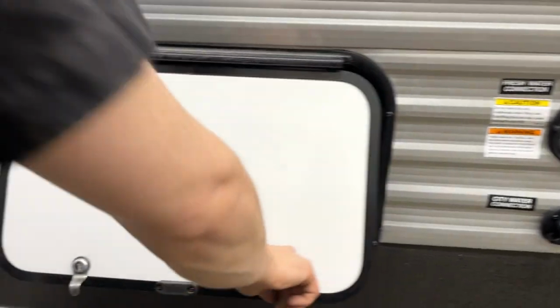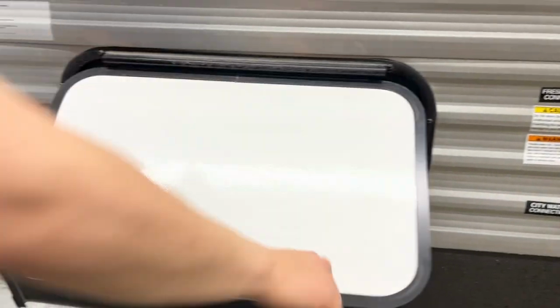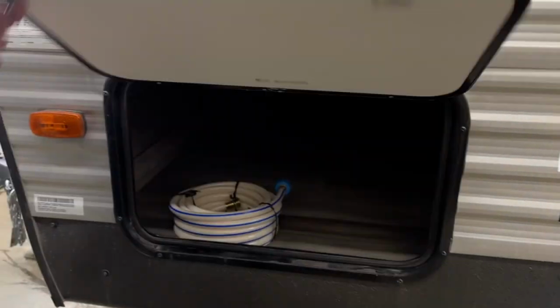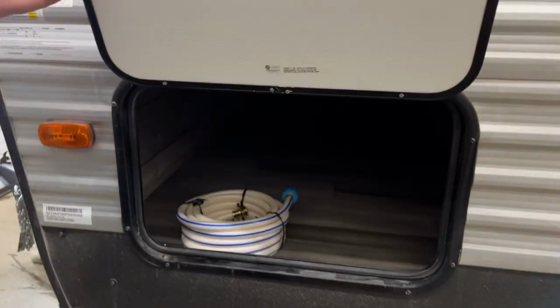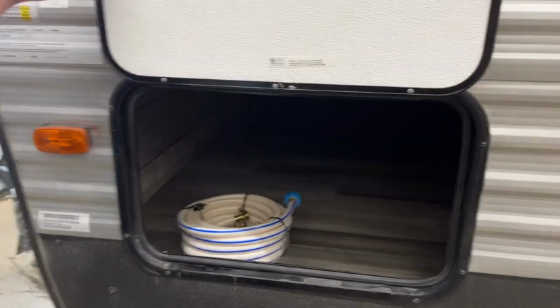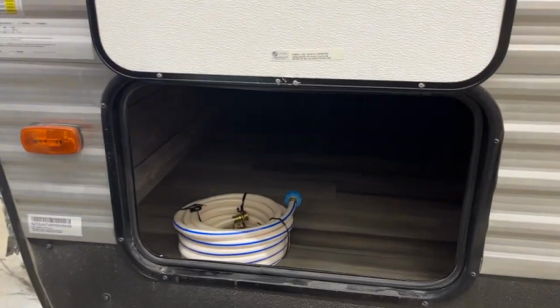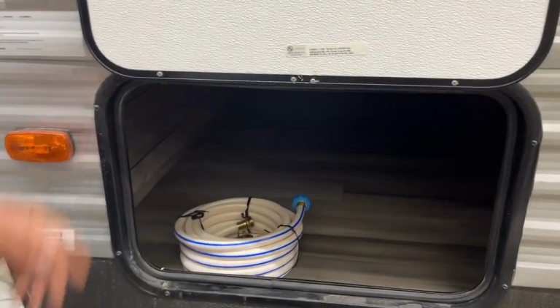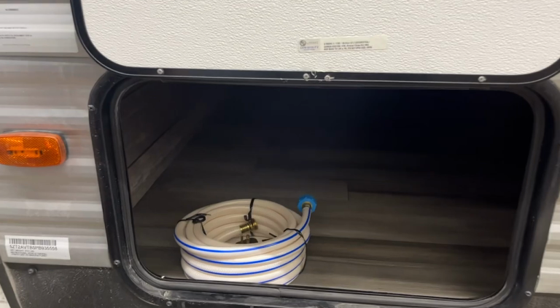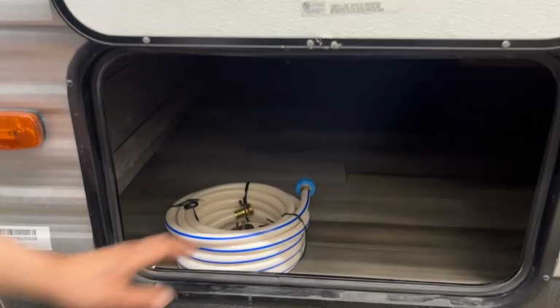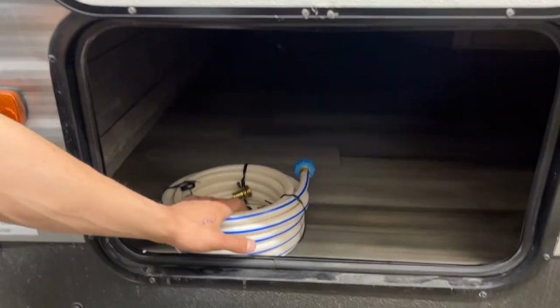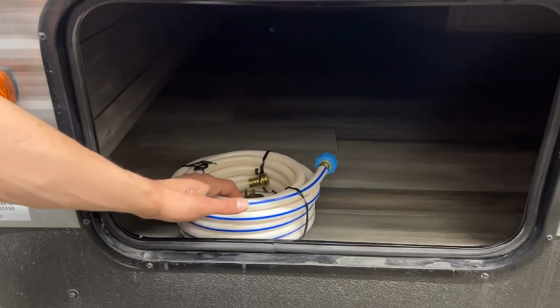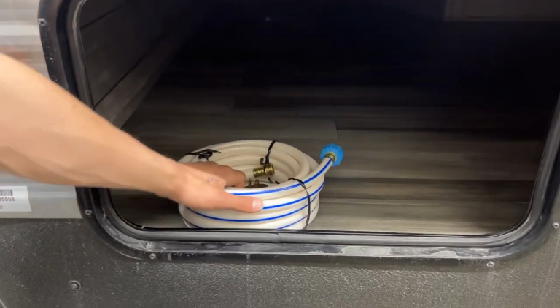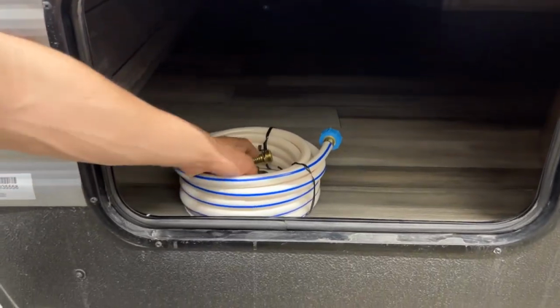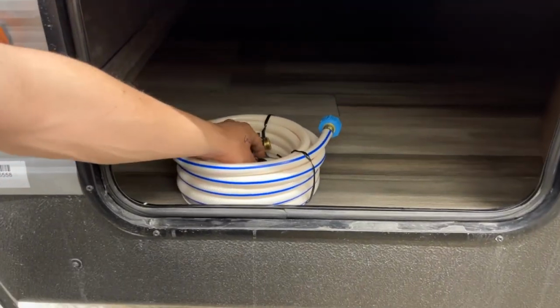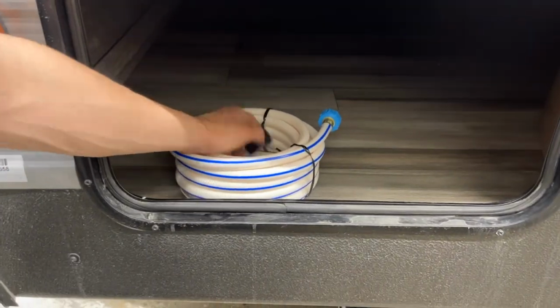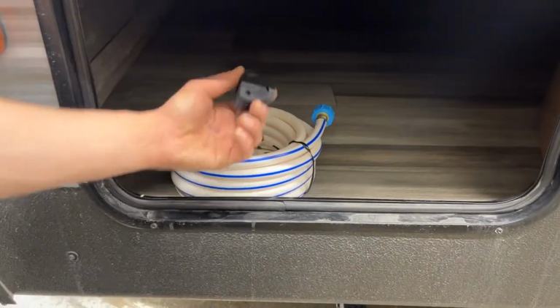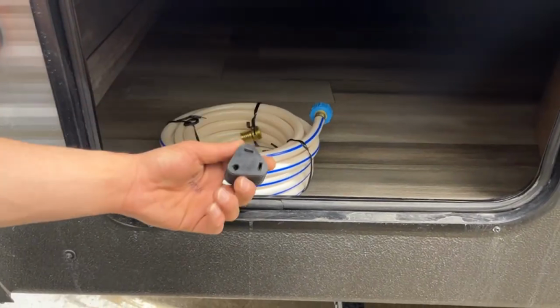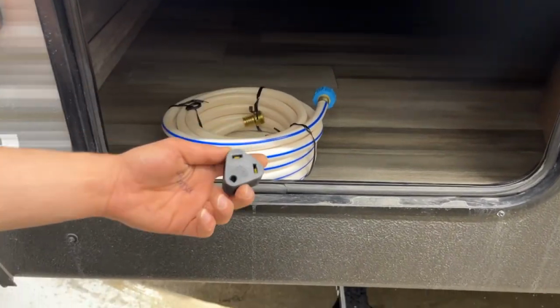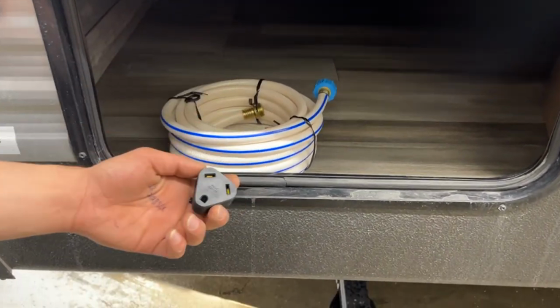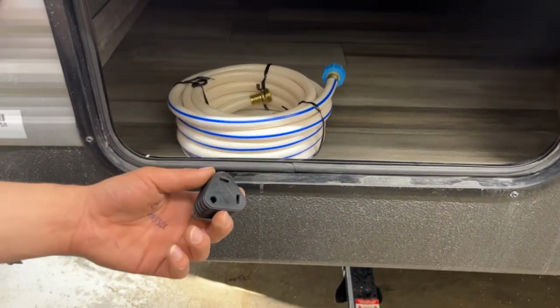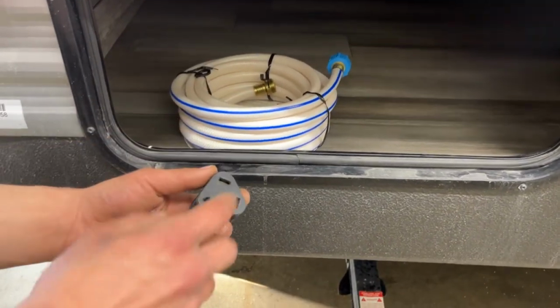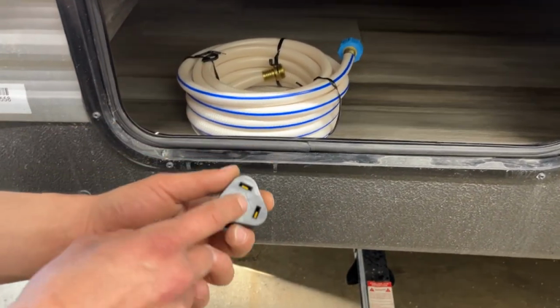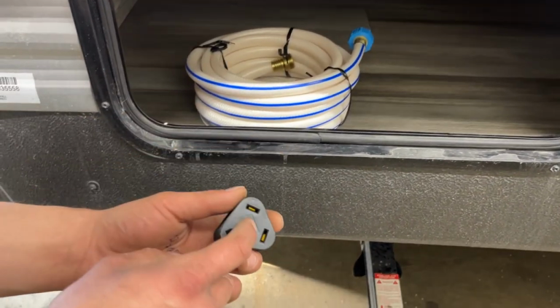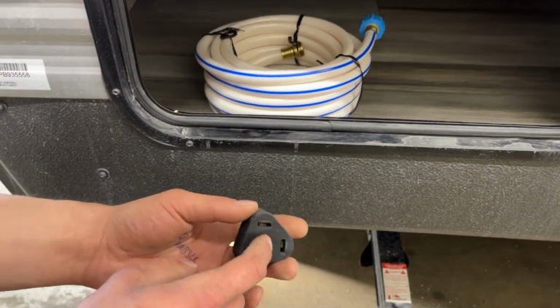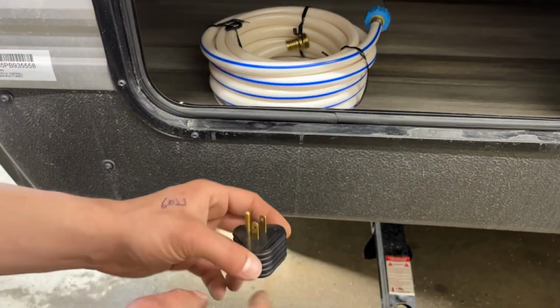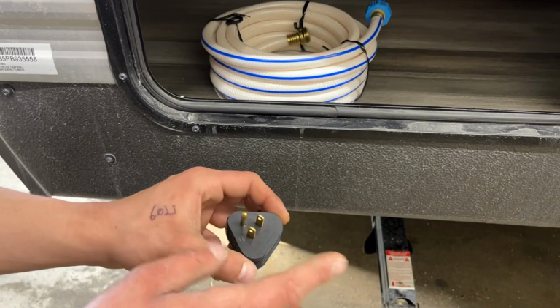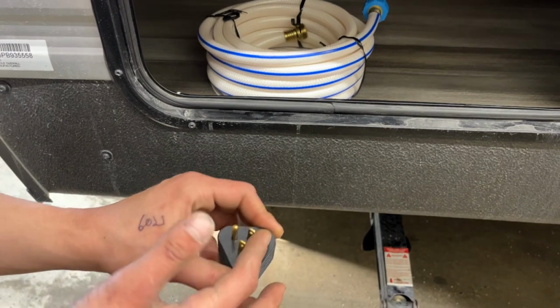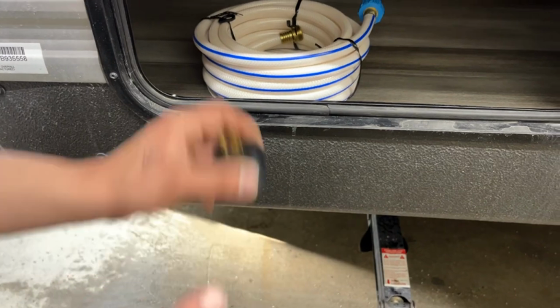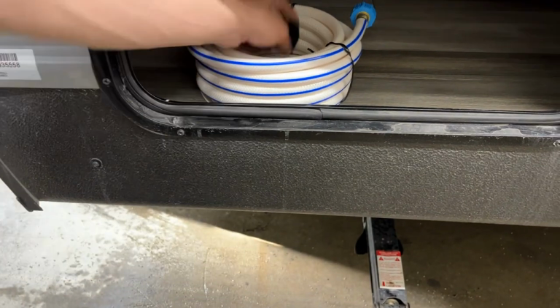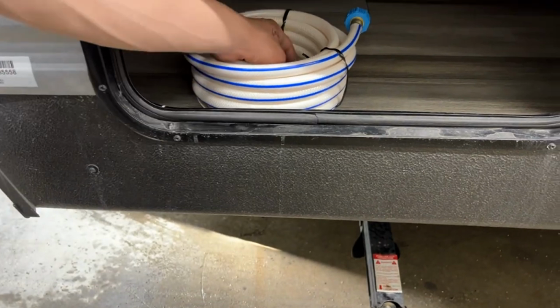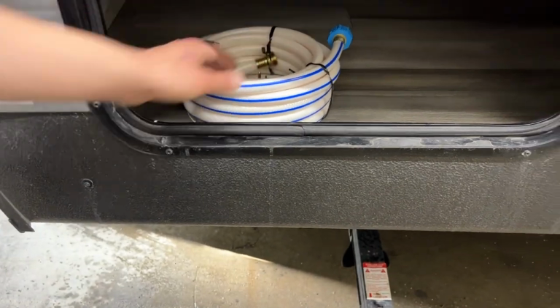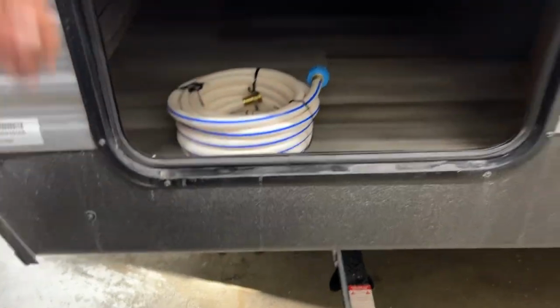Storage compartment here with magnetic latches to hold it open. Inside of here you'll find your water hose. Inside the water hose you're going to find a park adapter — 30-amp shore cord into there, 15-amp to a standard household outlet.